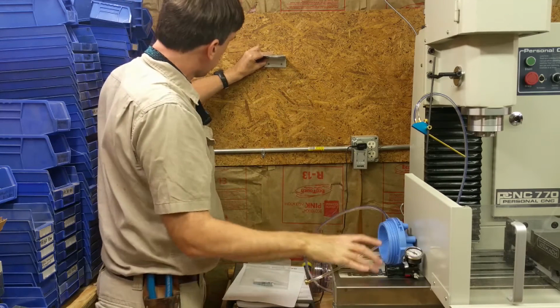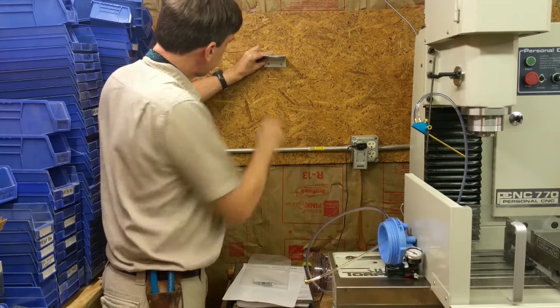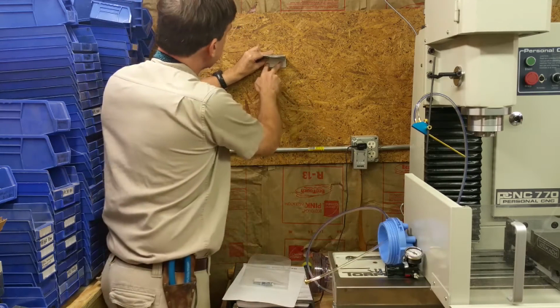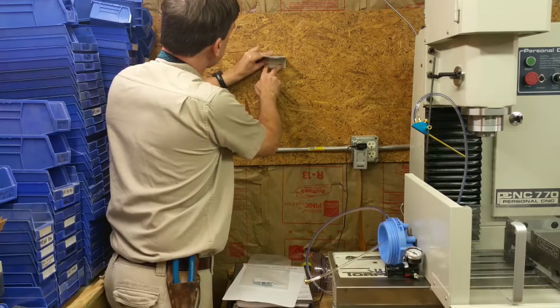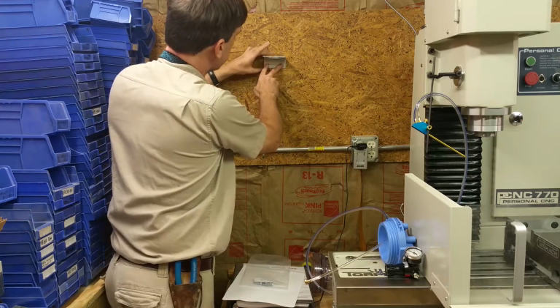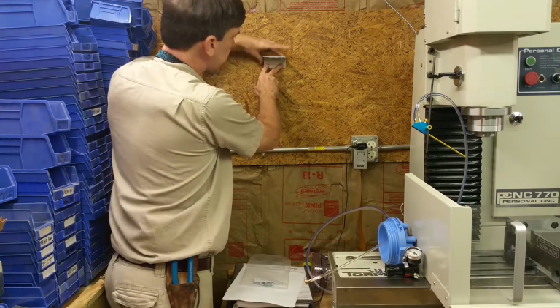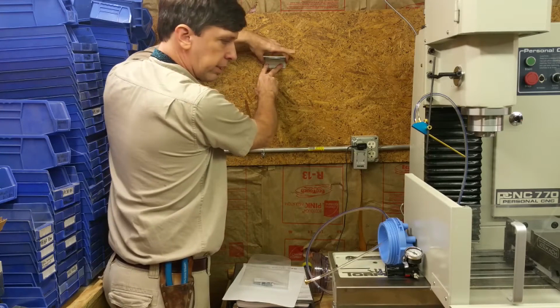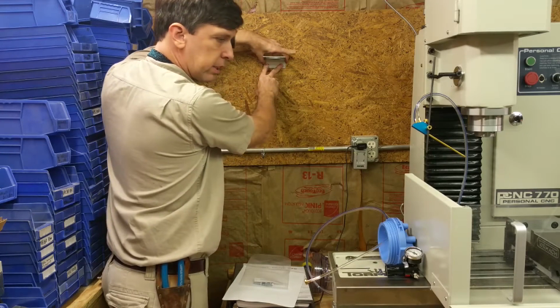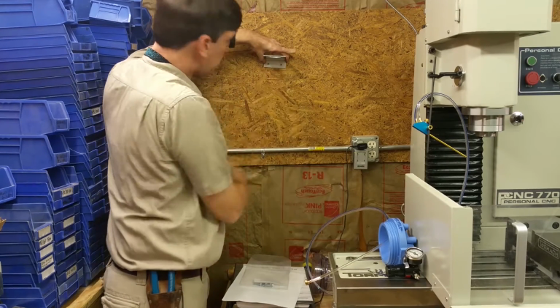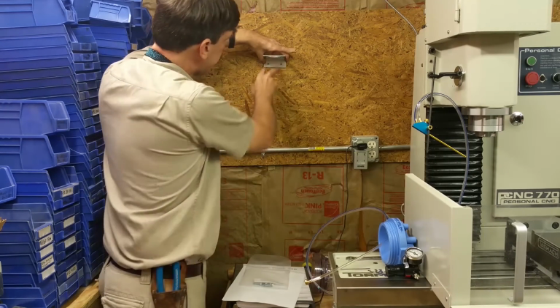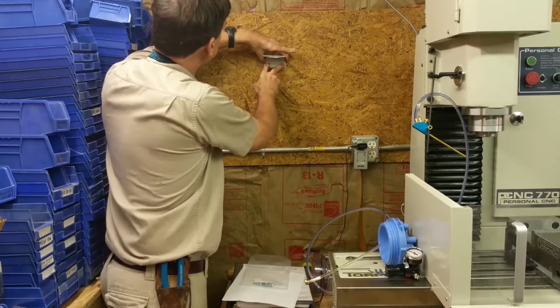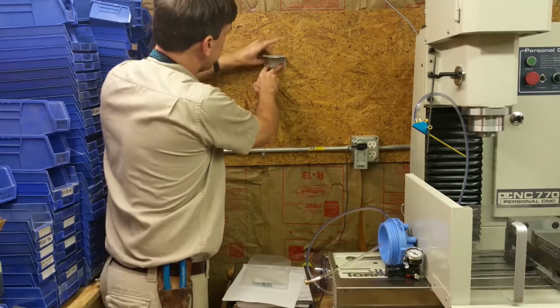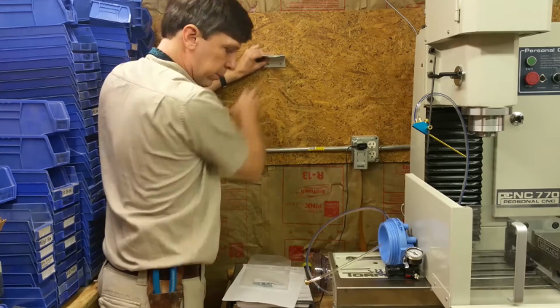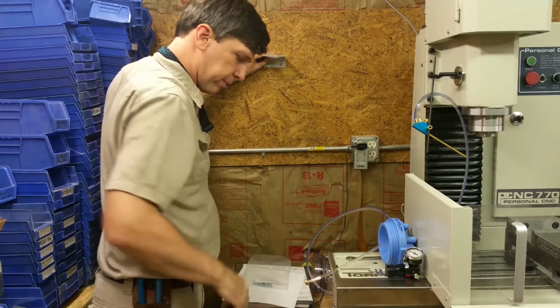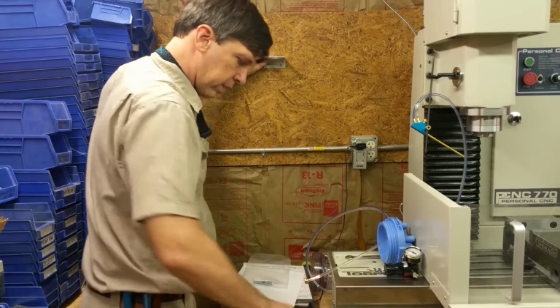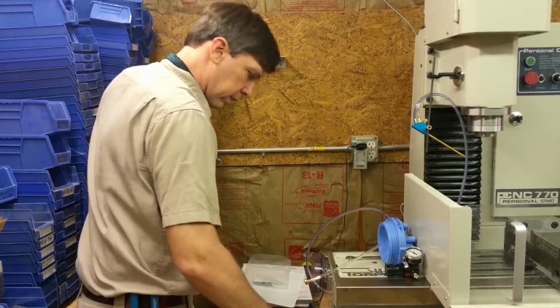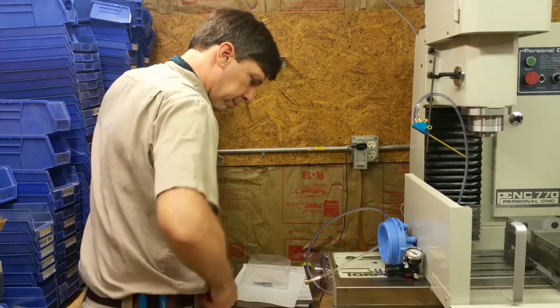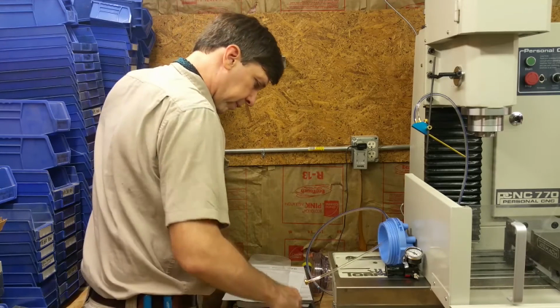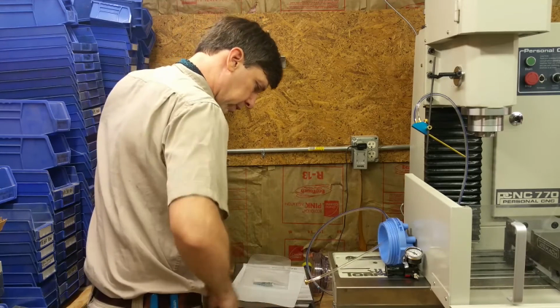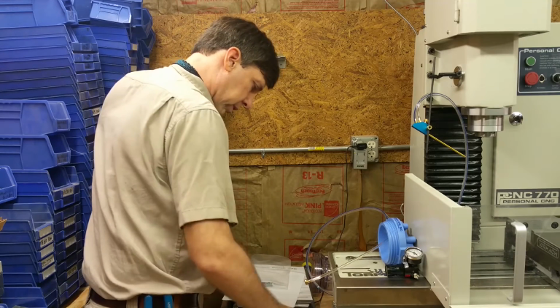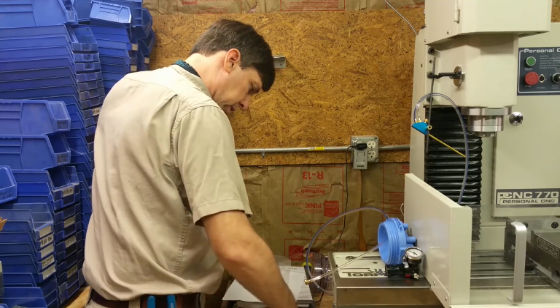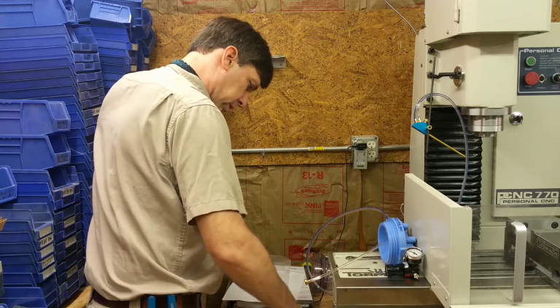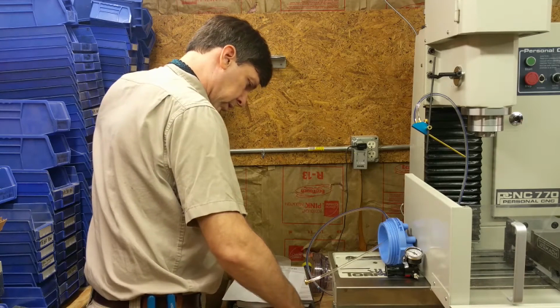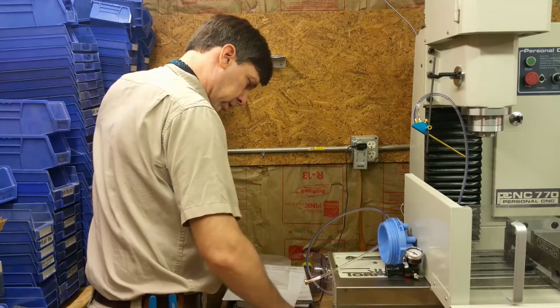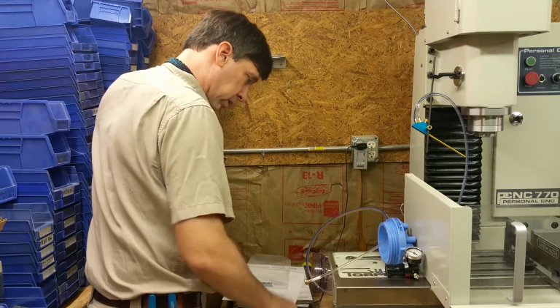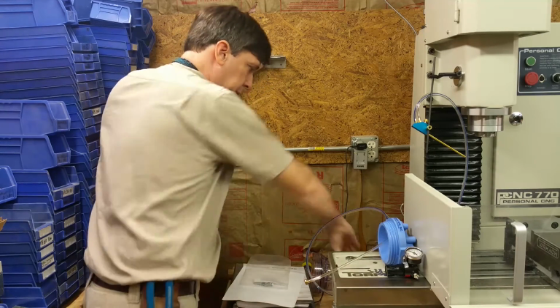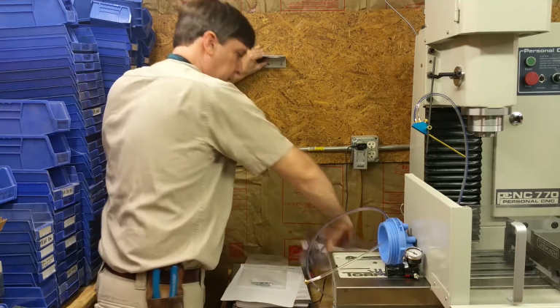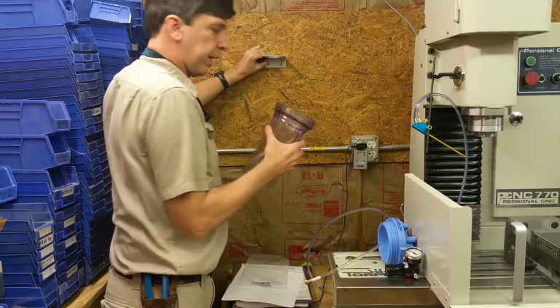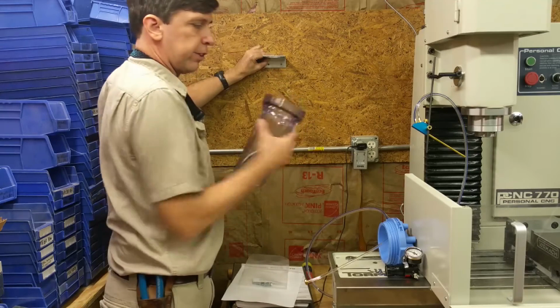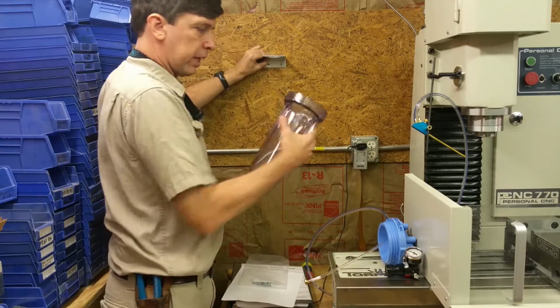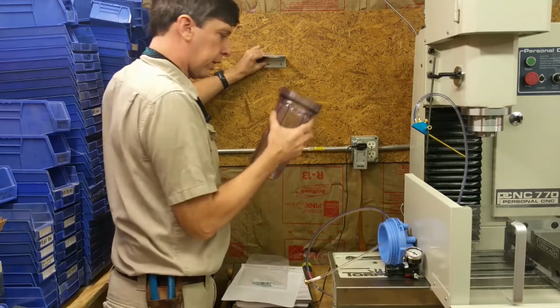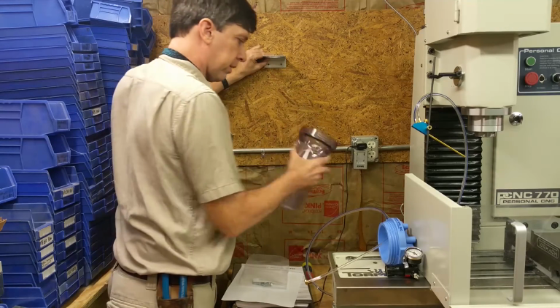These screws into here are going to have to be pretty tight — it's just two screws. When you go to untighten this you really got to crank on it.